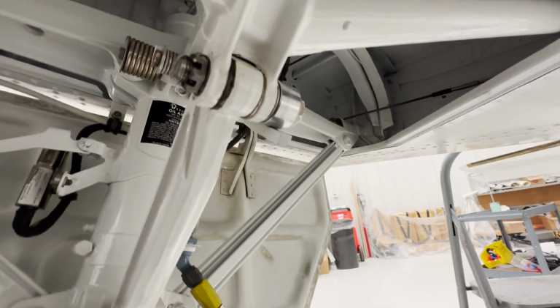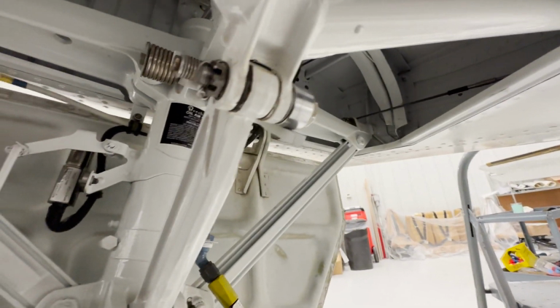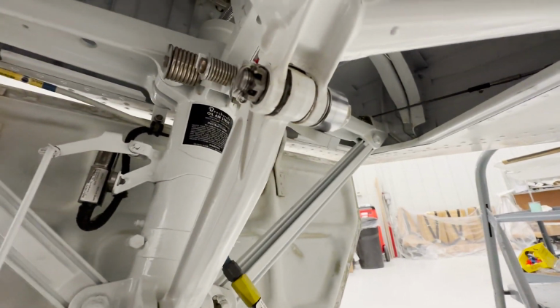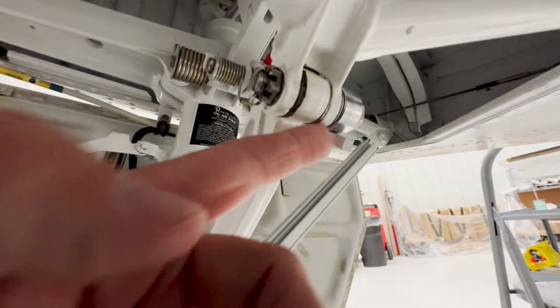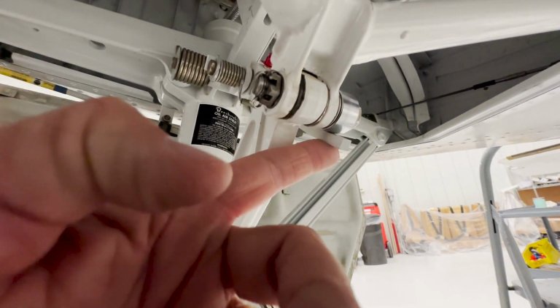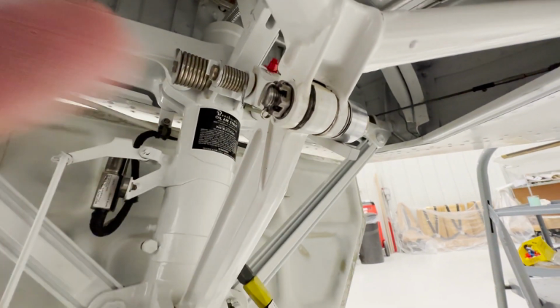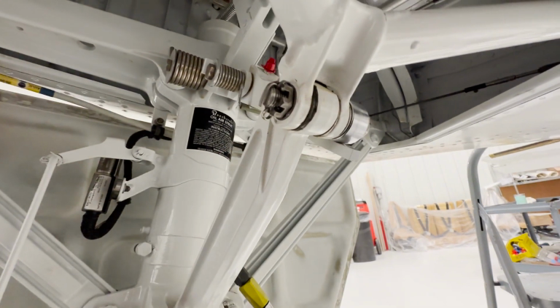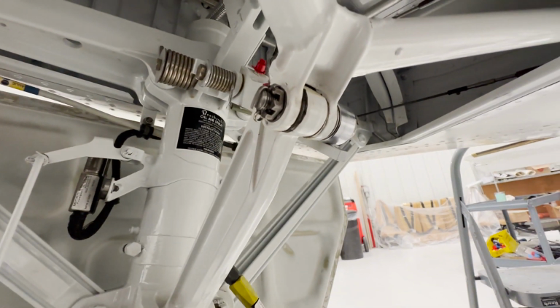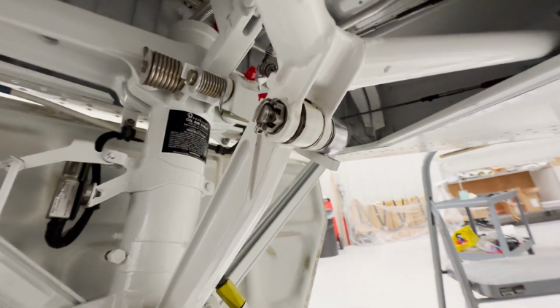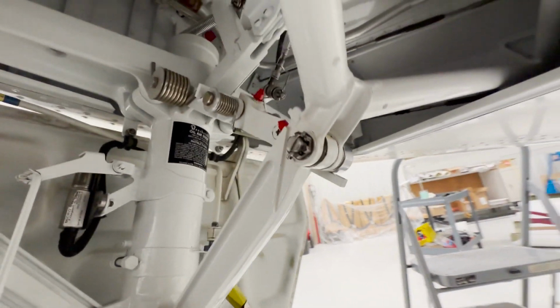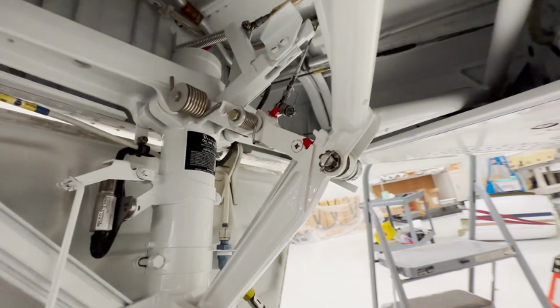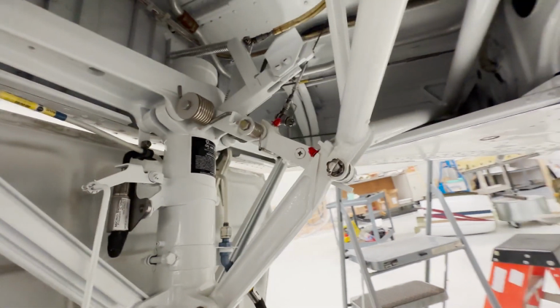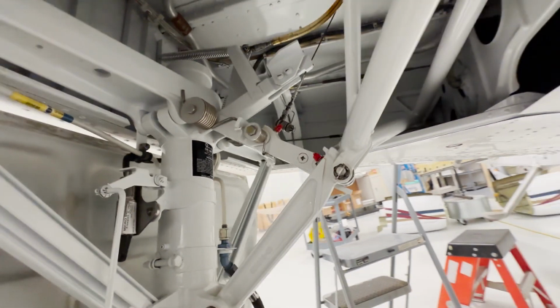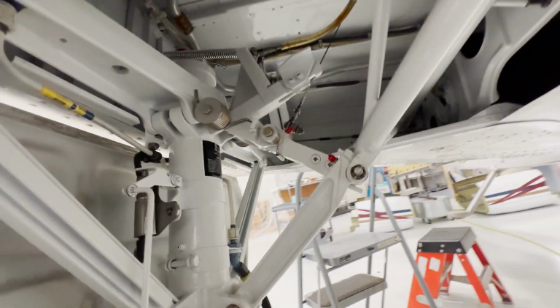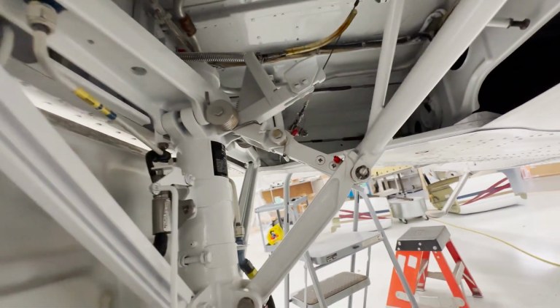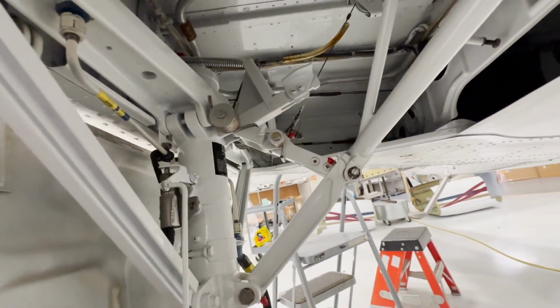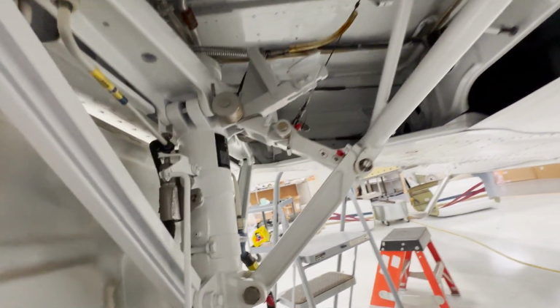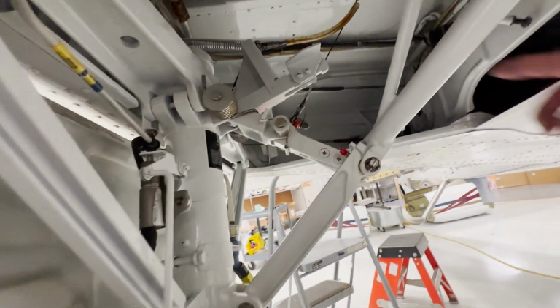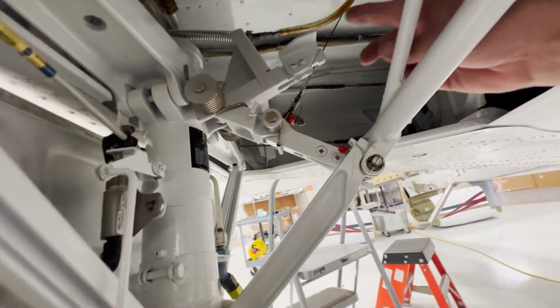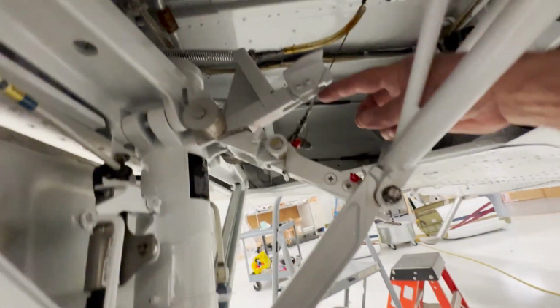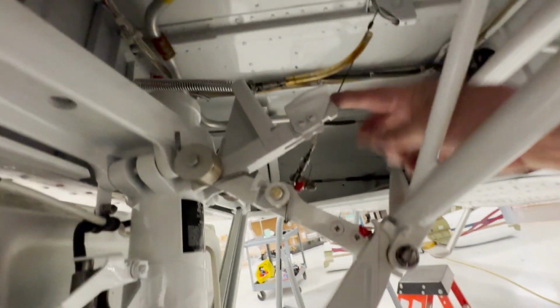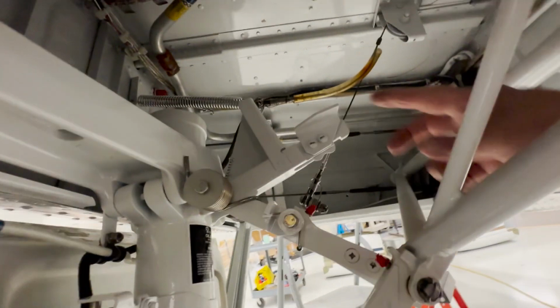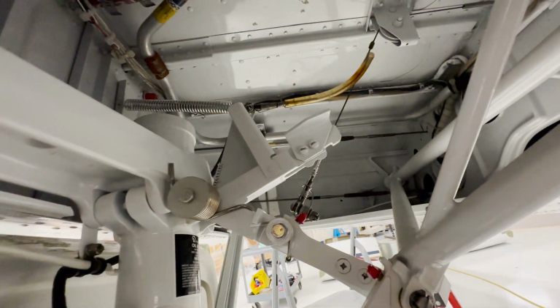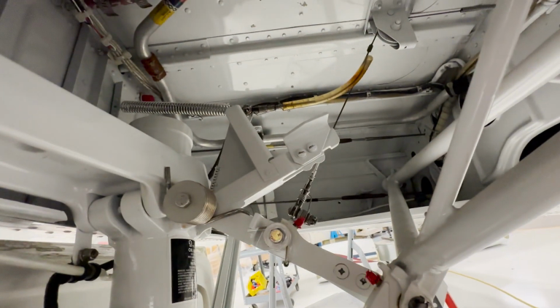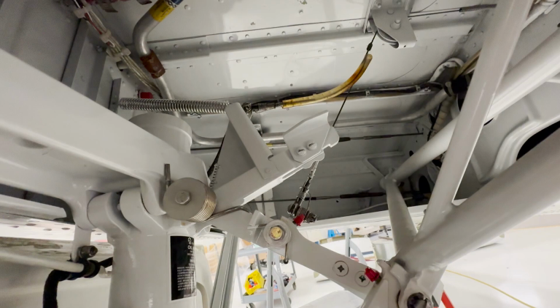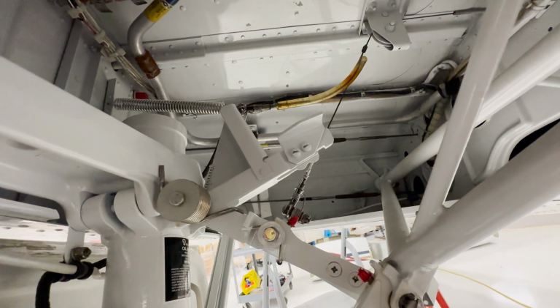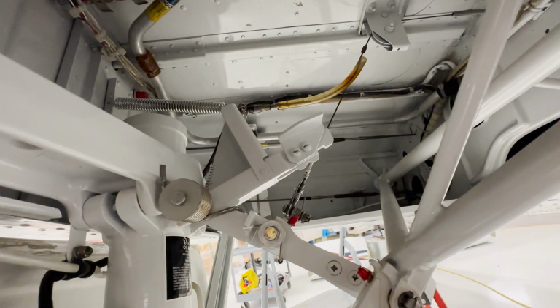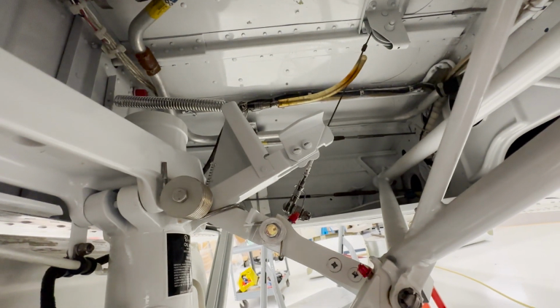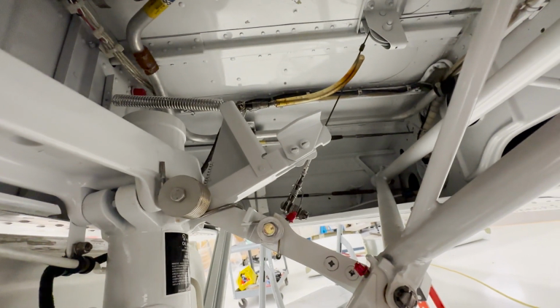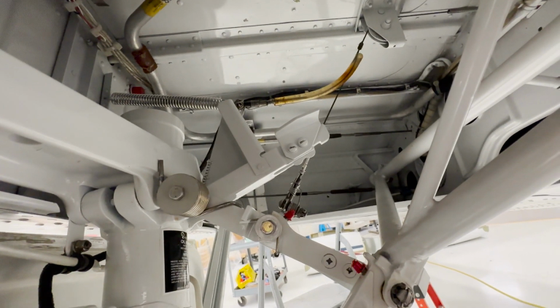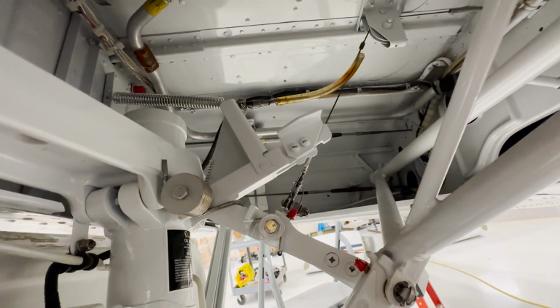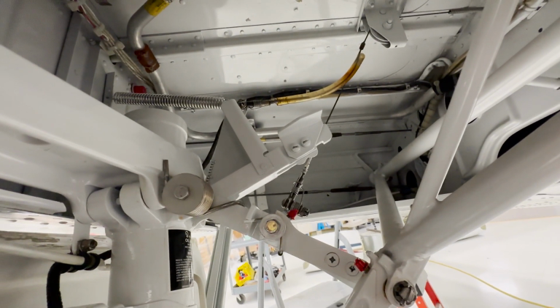So this is the lock right here — that would be the down lock. This is the up lock. It's all kind of one unit and it all kind of moves together.